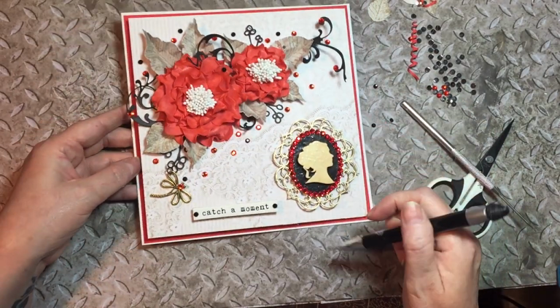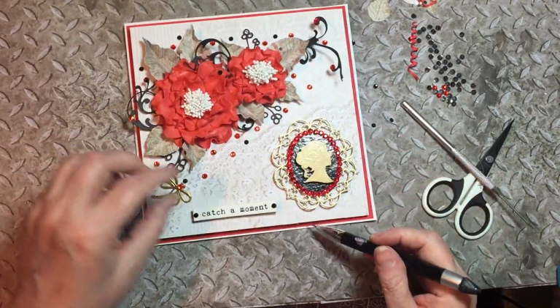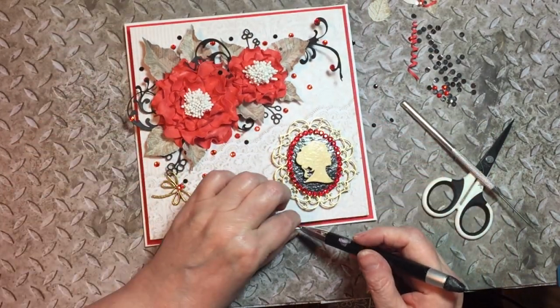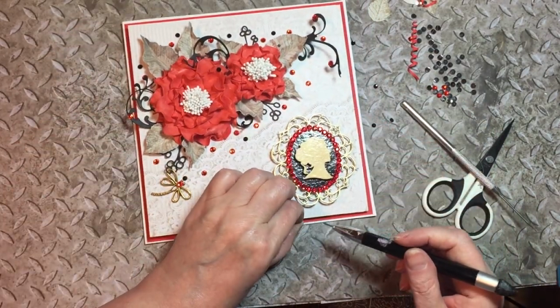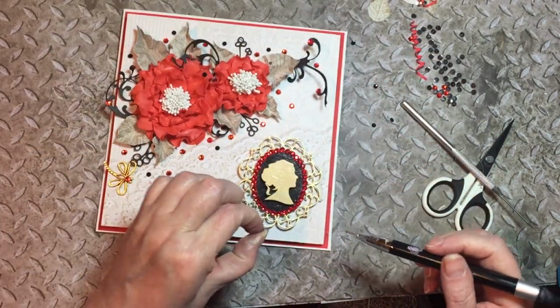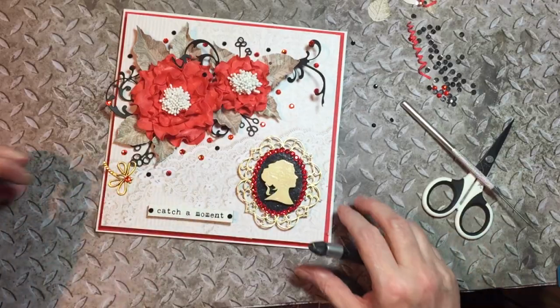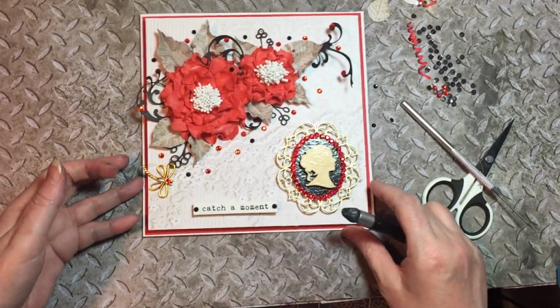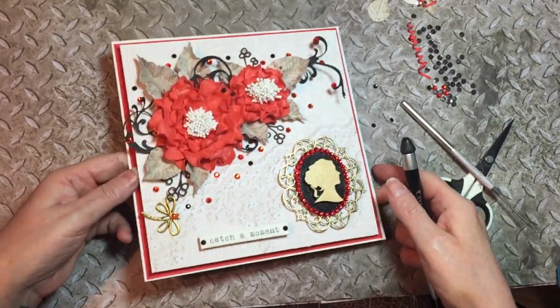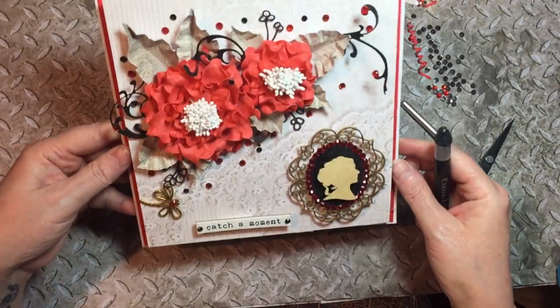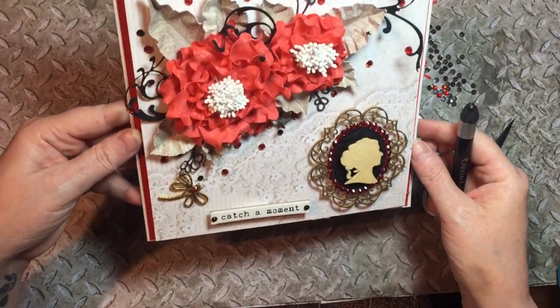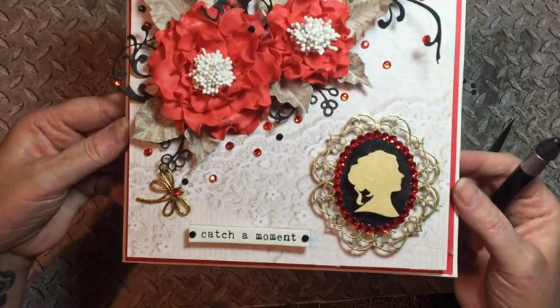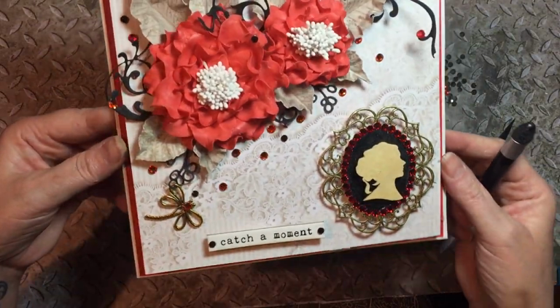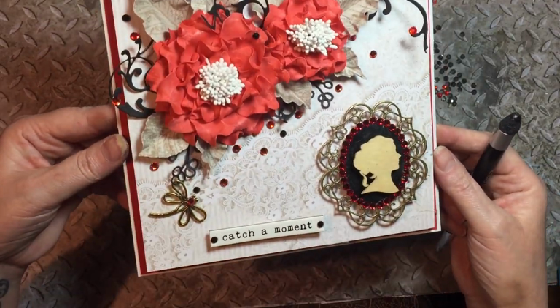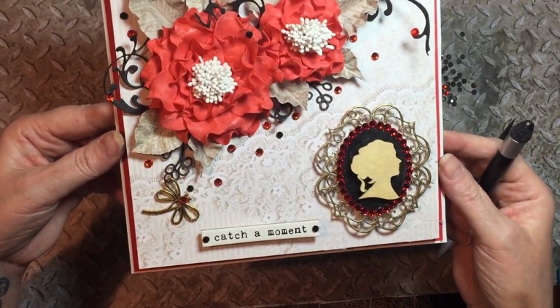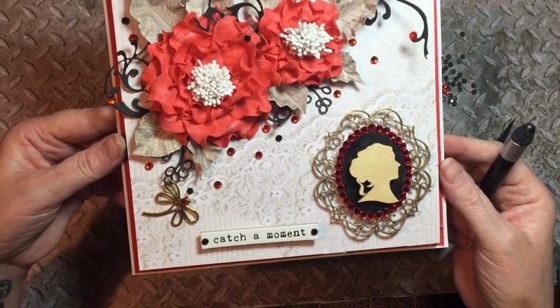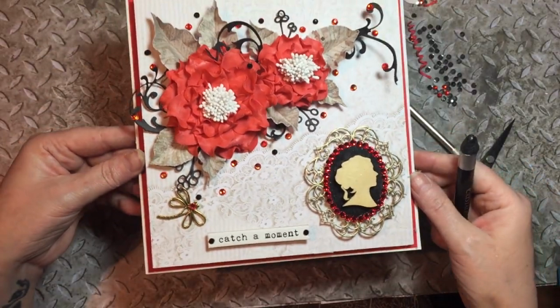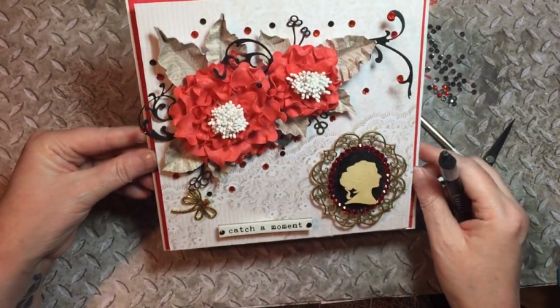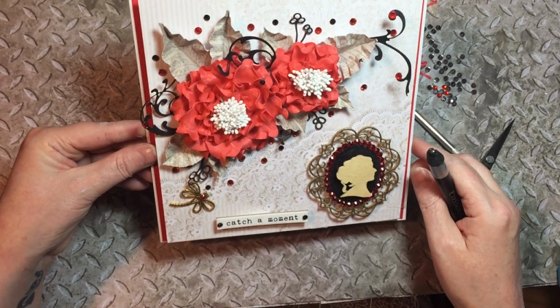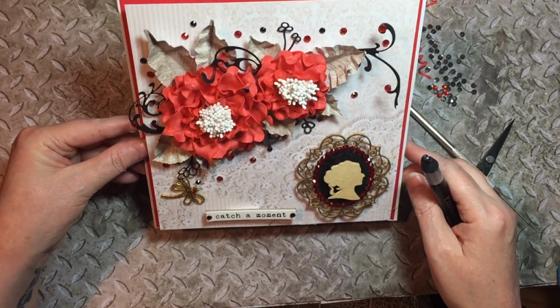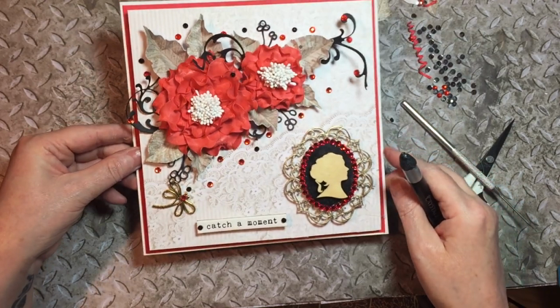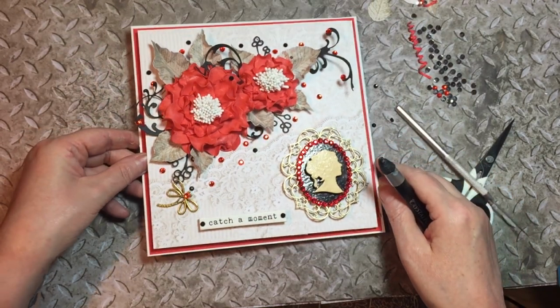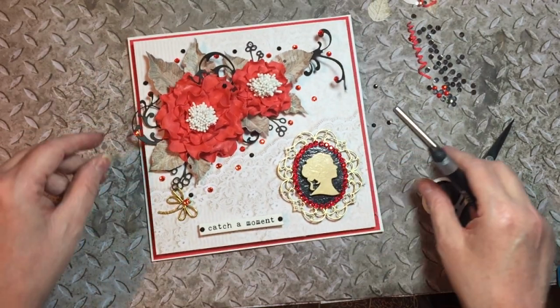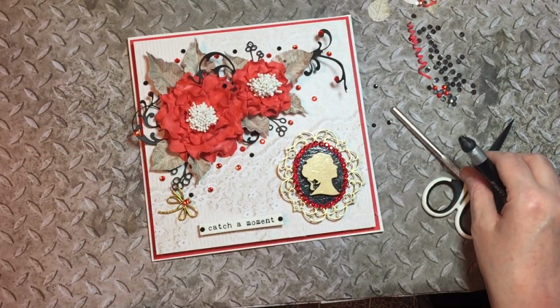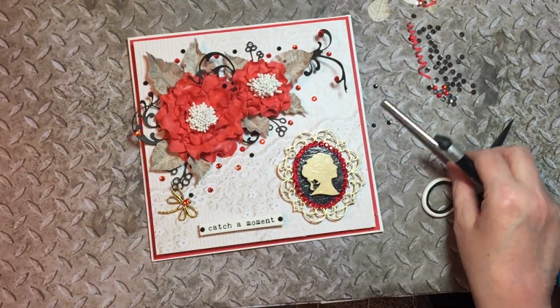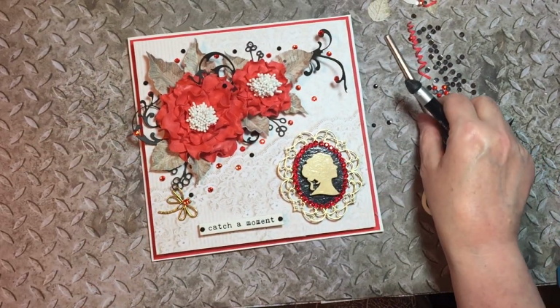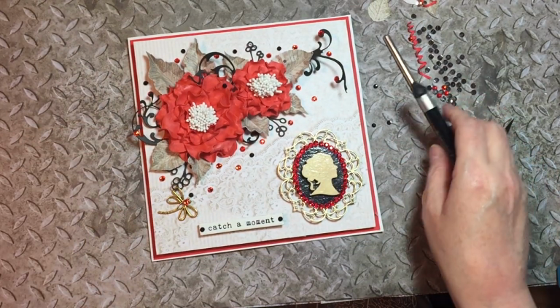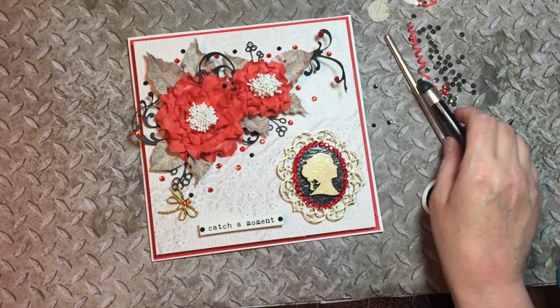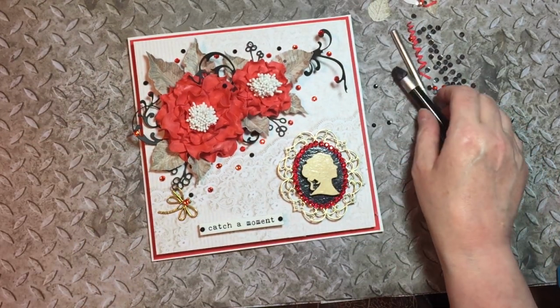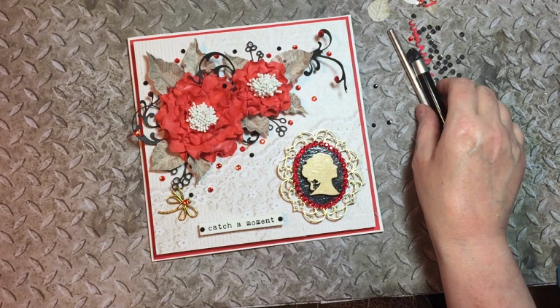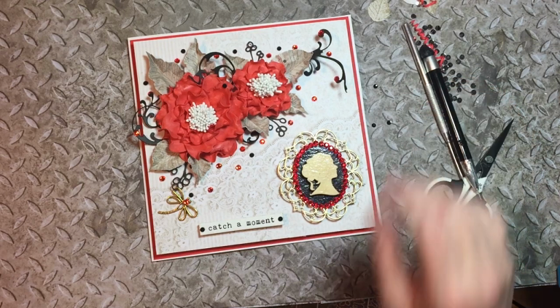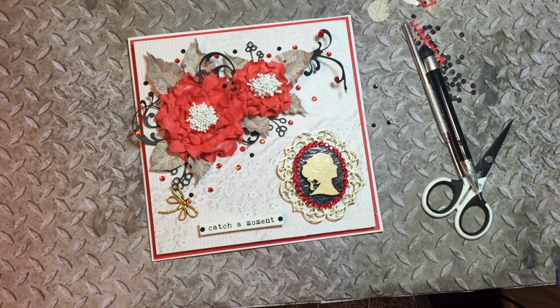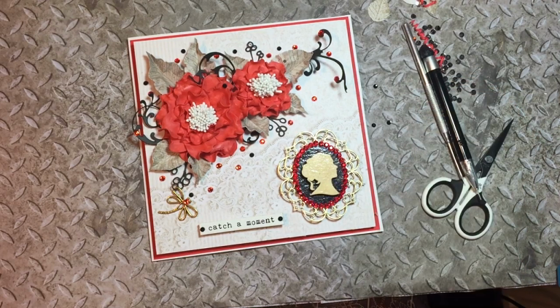Right then, I hope you enjoyed making this nice card with me. I'll link everything below and I will see you in the next video. Bye everybody!